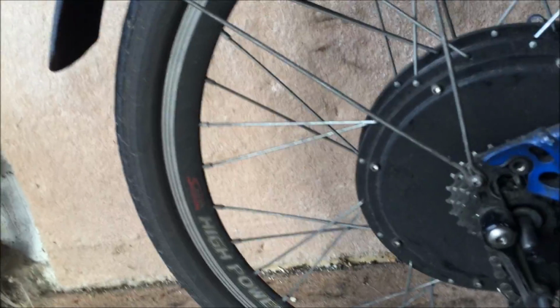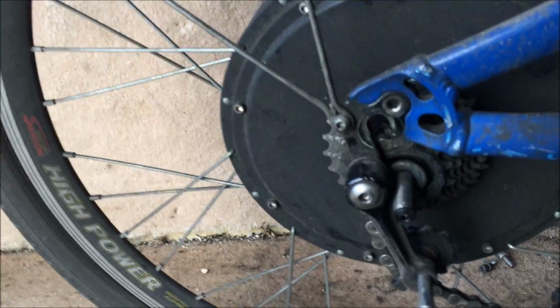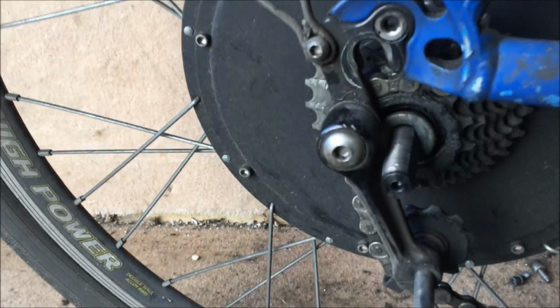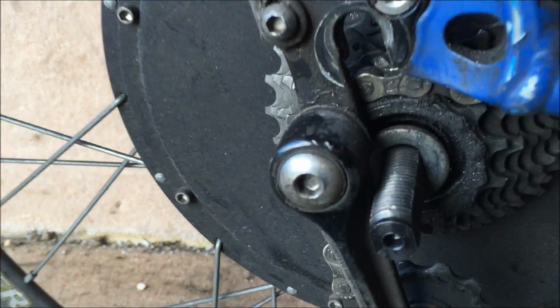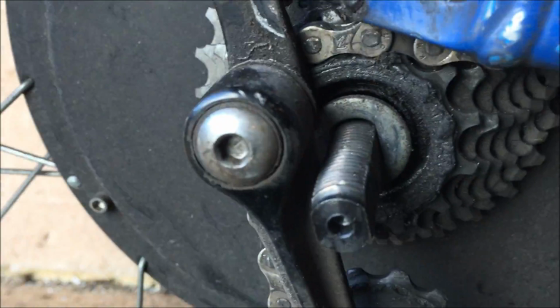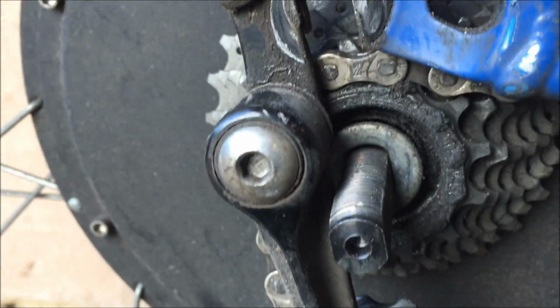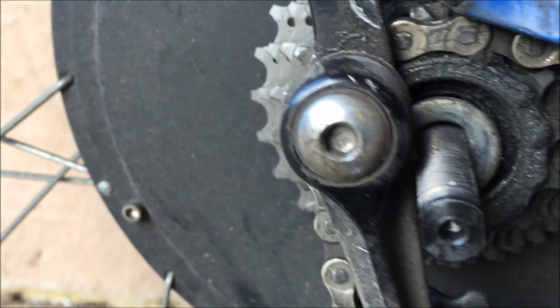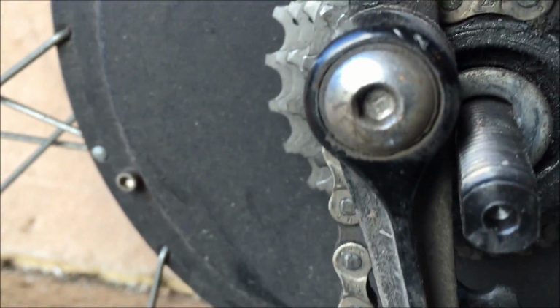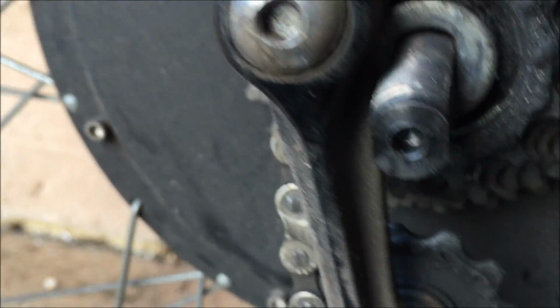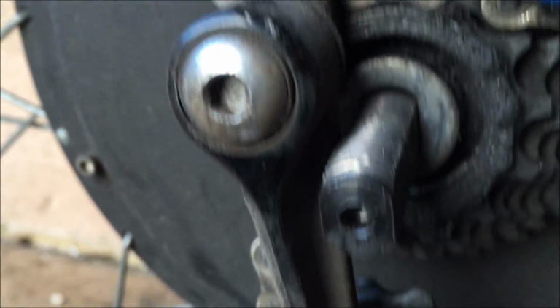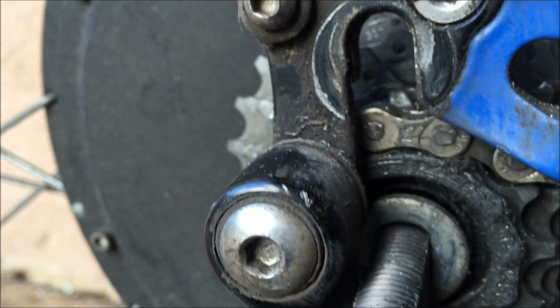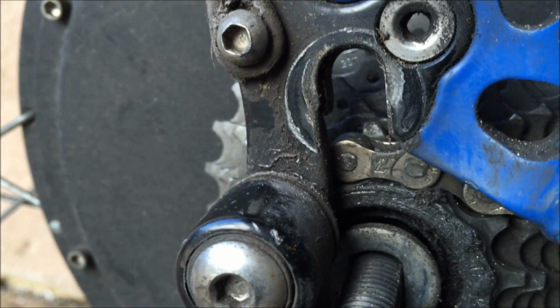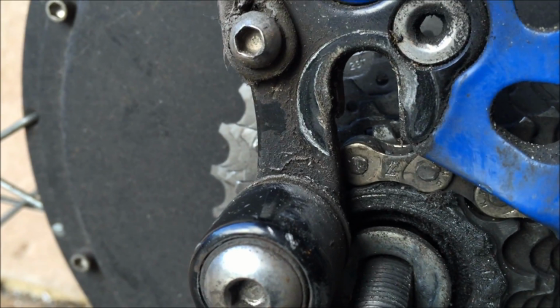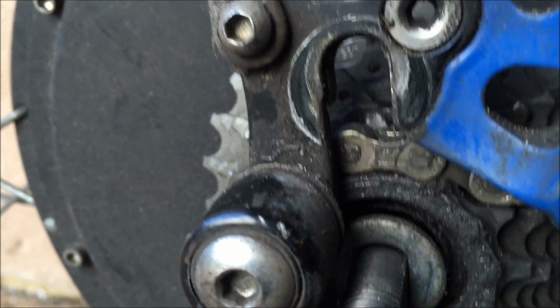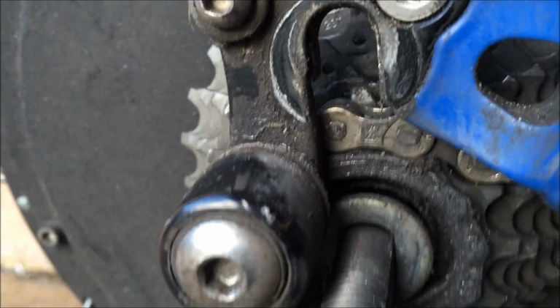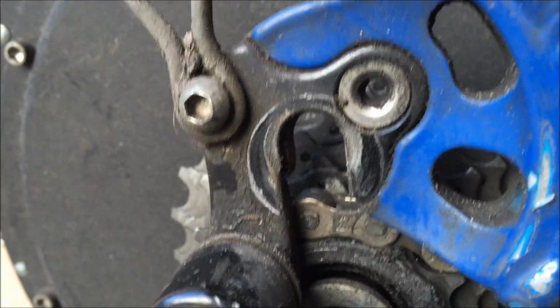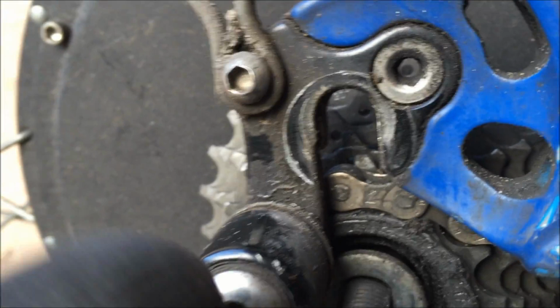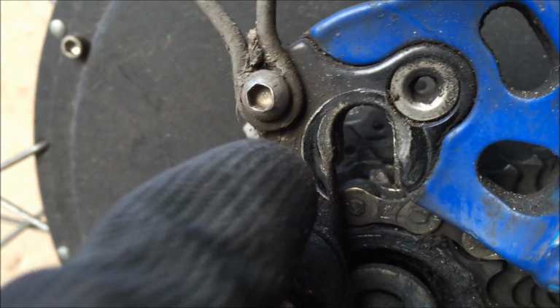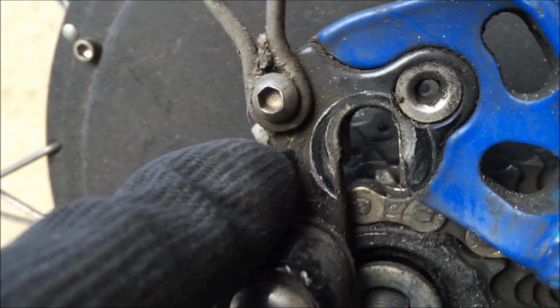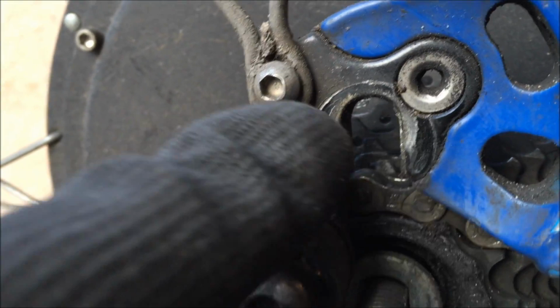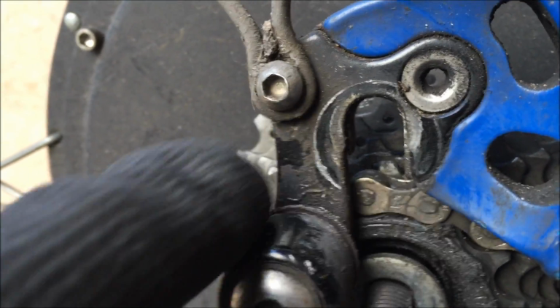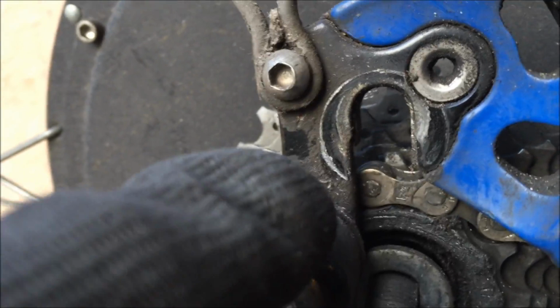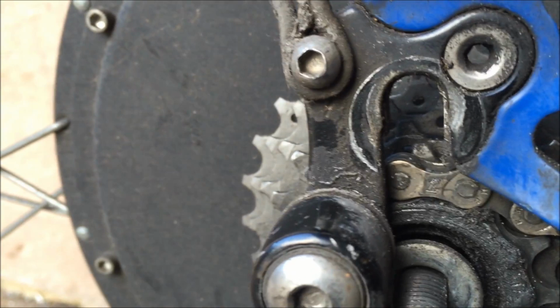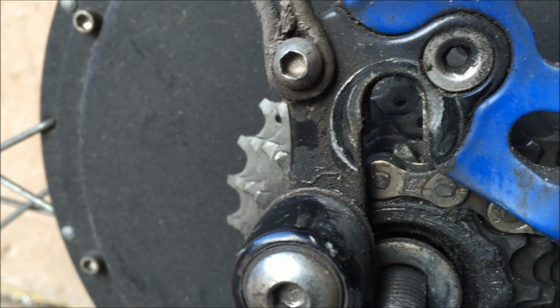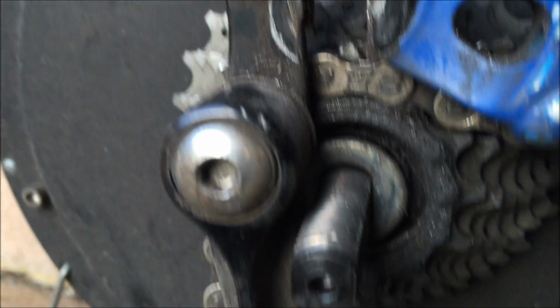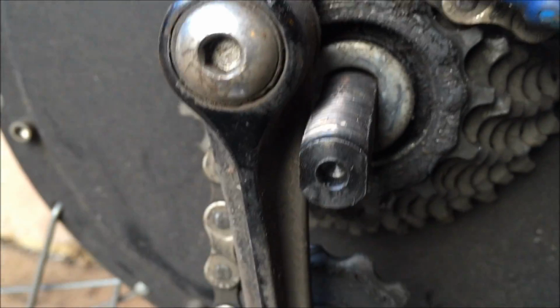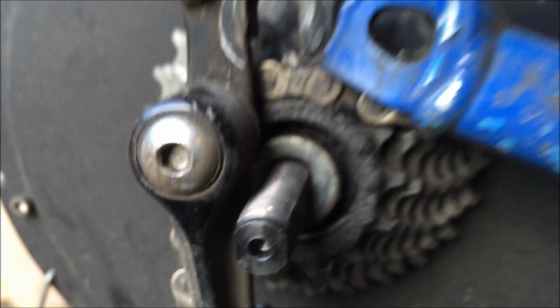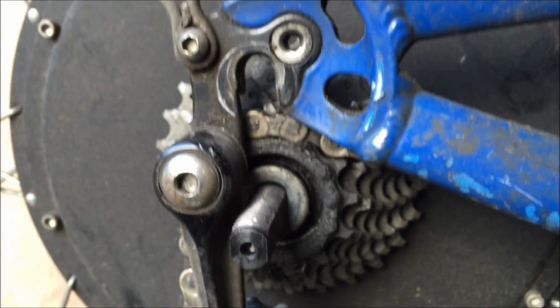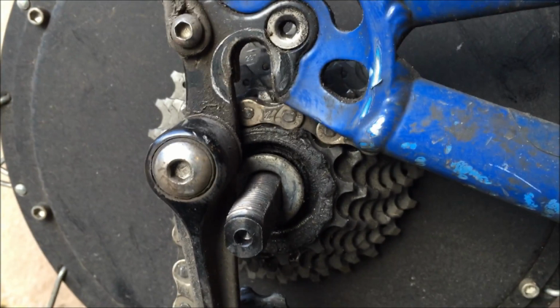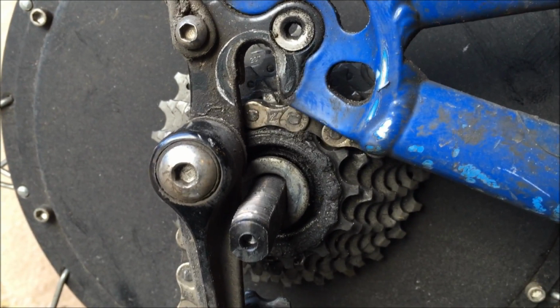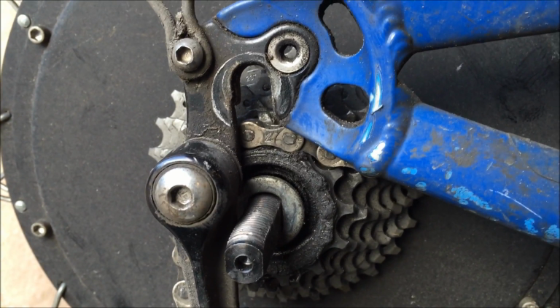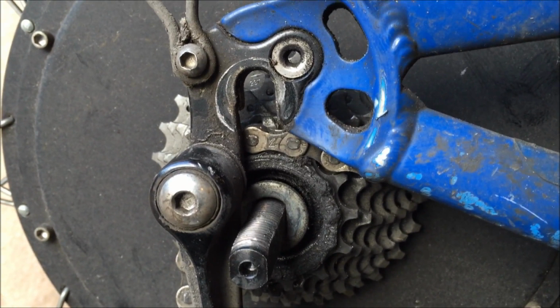There we go, just taking it out. You can see how it just slides out, and you can see the impression of where the washer is, showing that it sits a little bit below where it's supposed to go in.